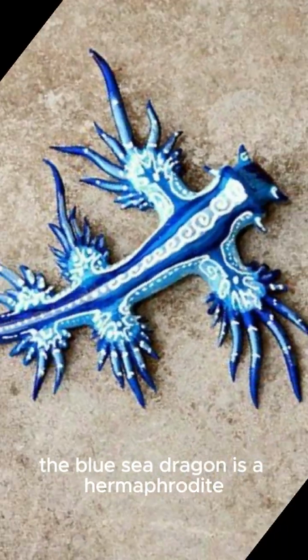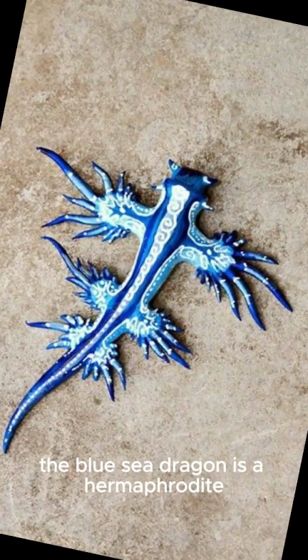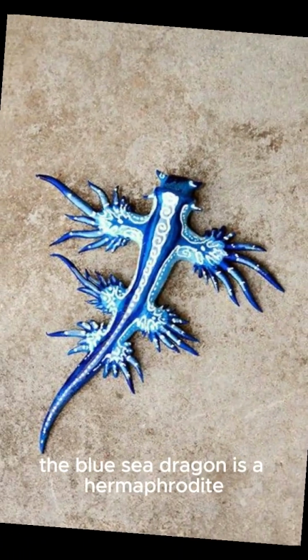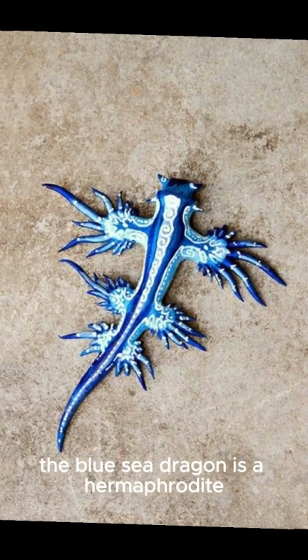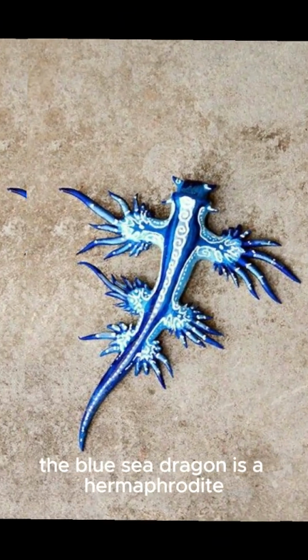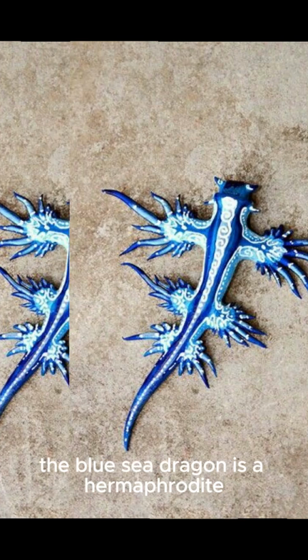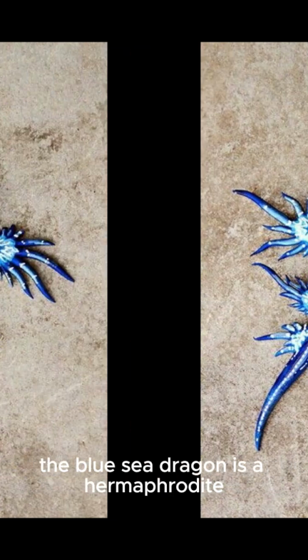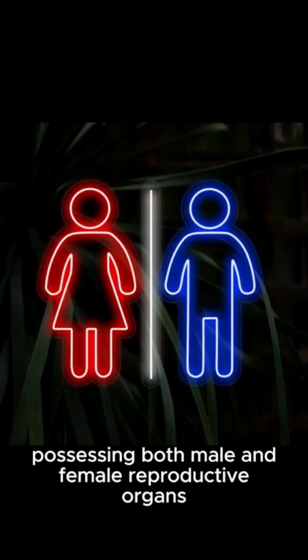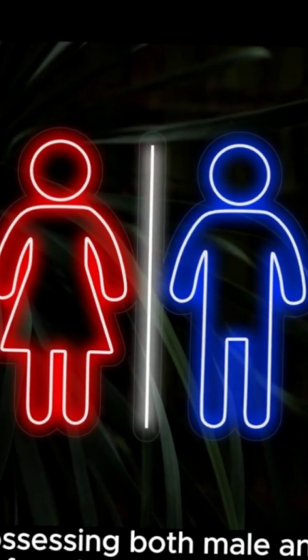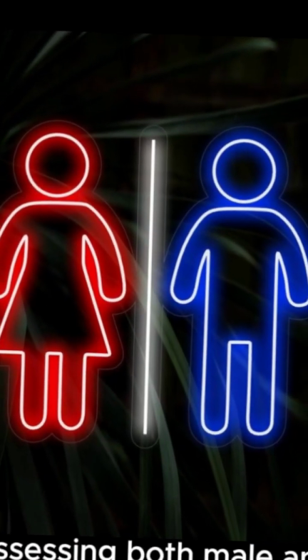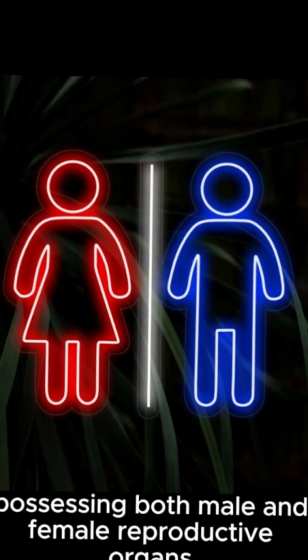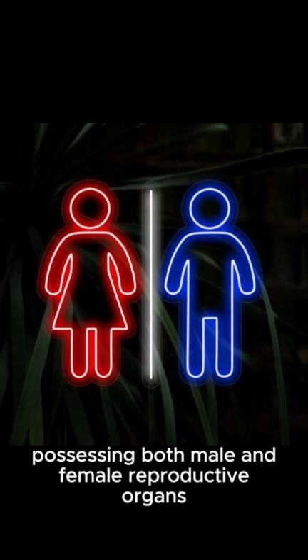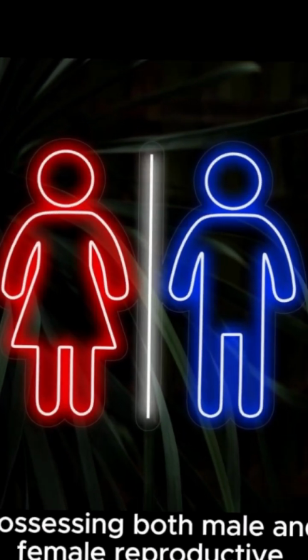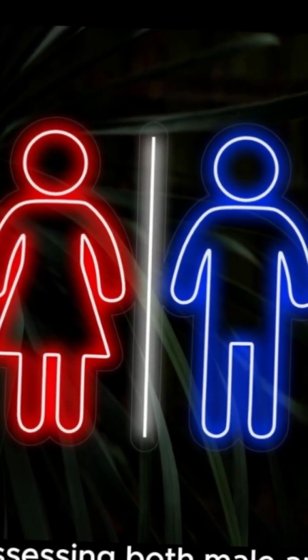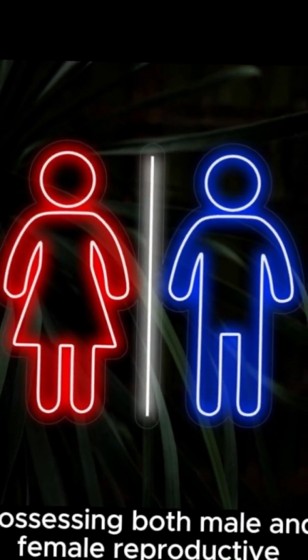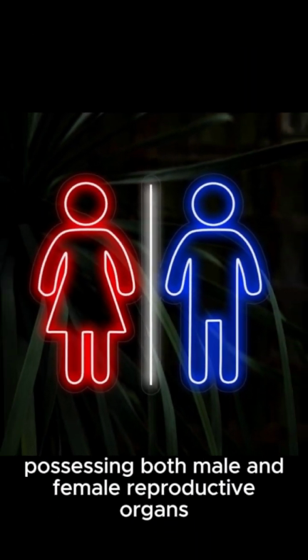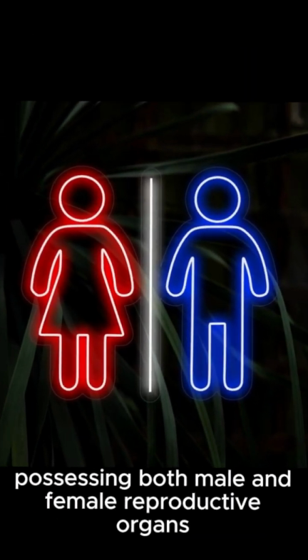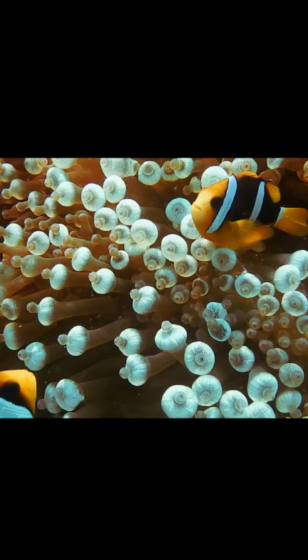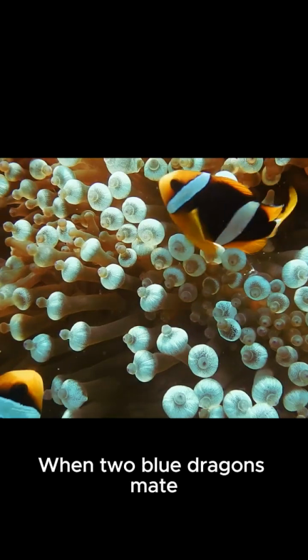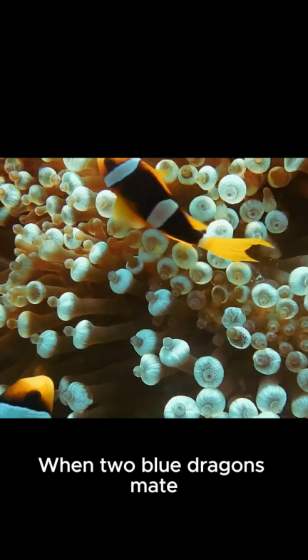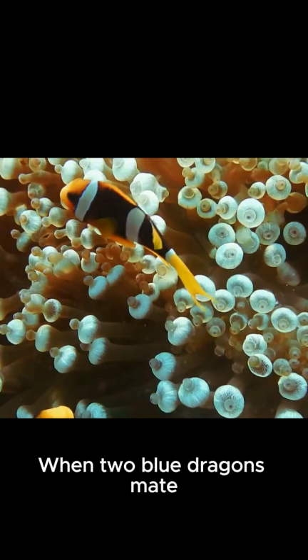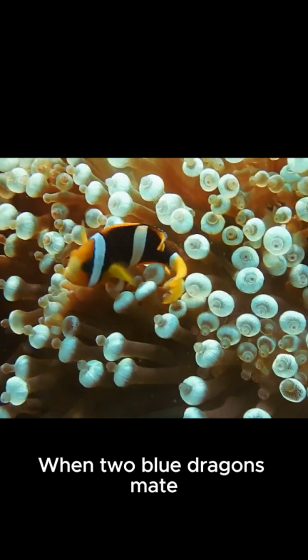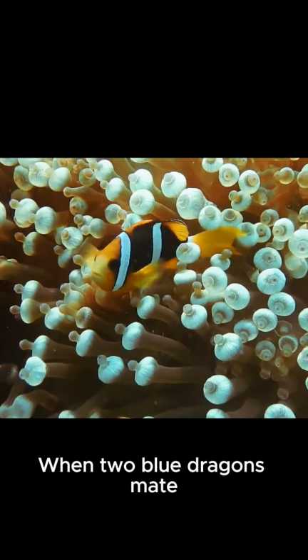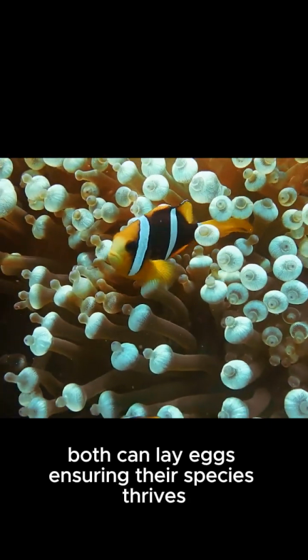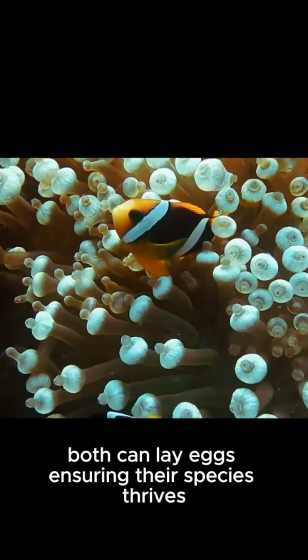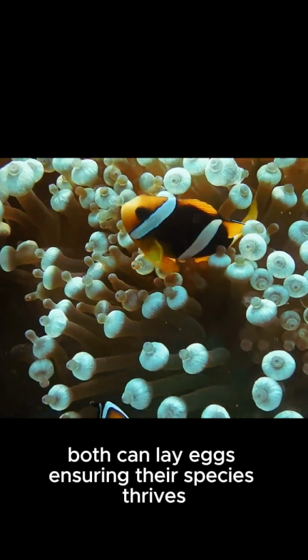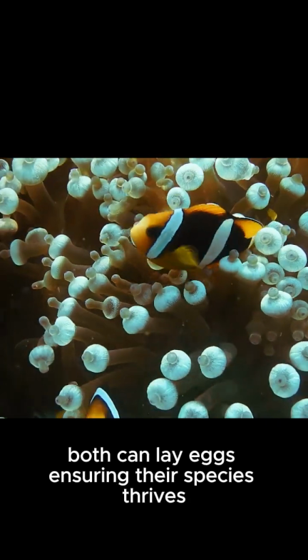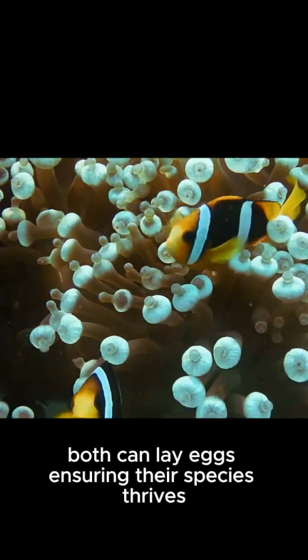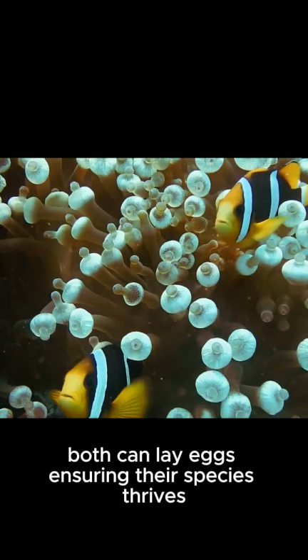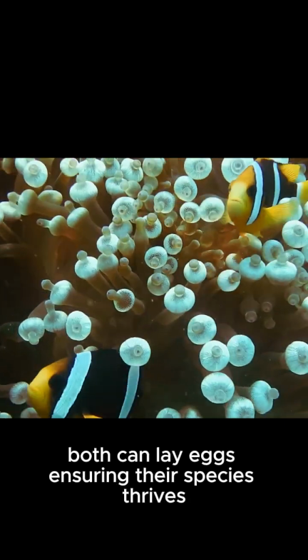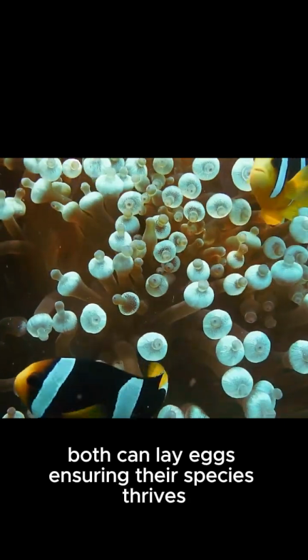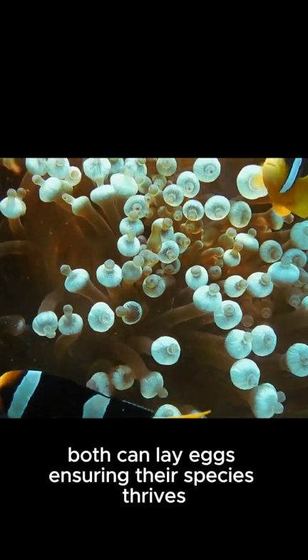Even more fascinating, the blue sea dragon is a hermaphrodite, possessing both male and female reproductive organs. When two blue dragons mate, both can lay eggs, ensuring their species thrives.